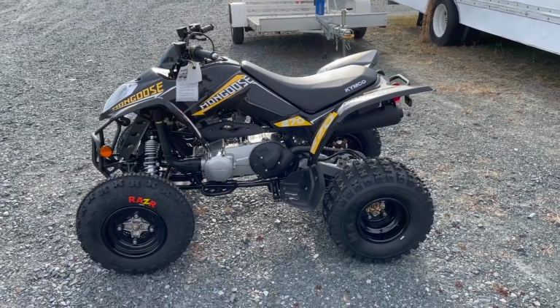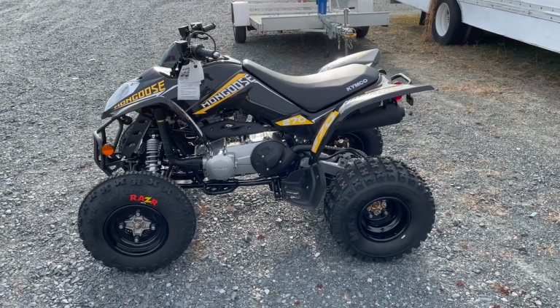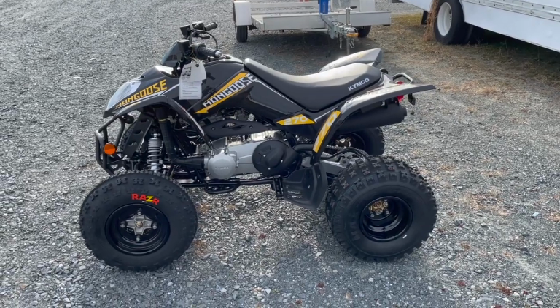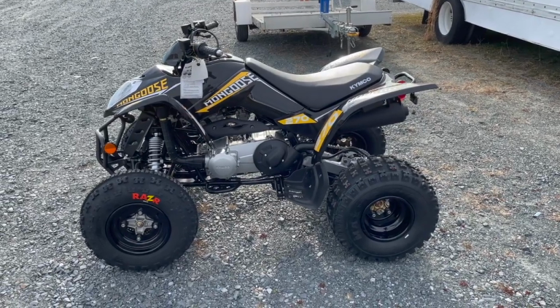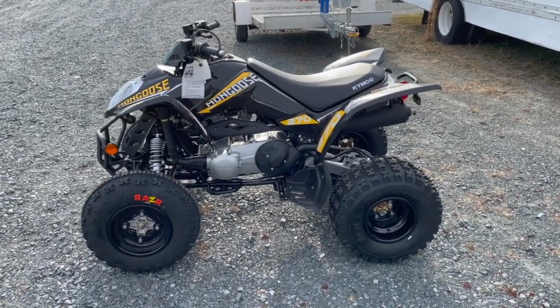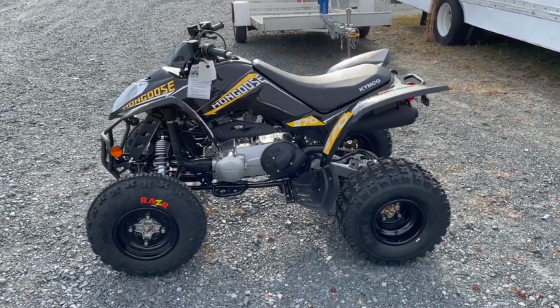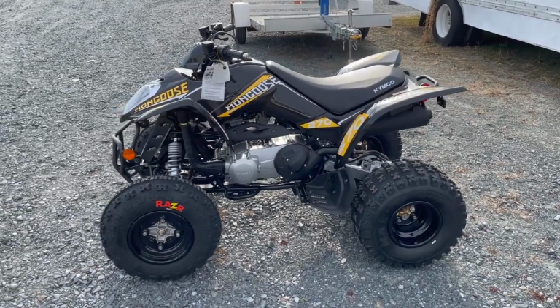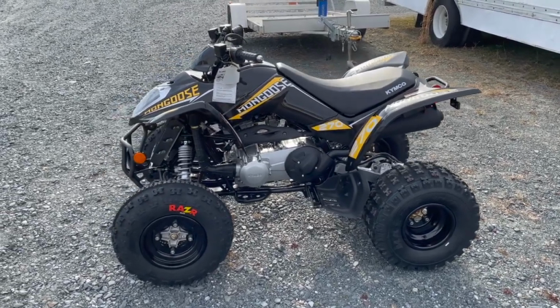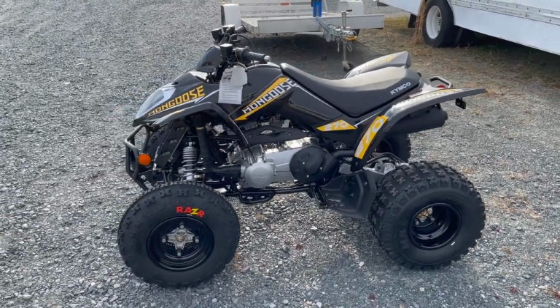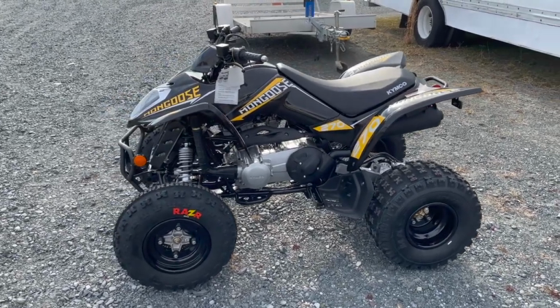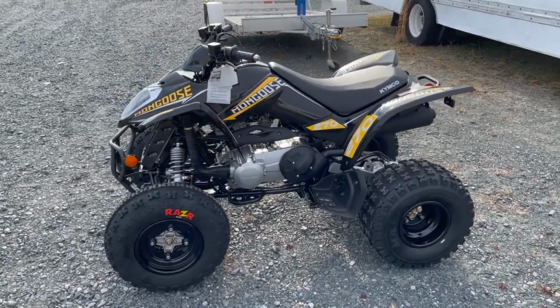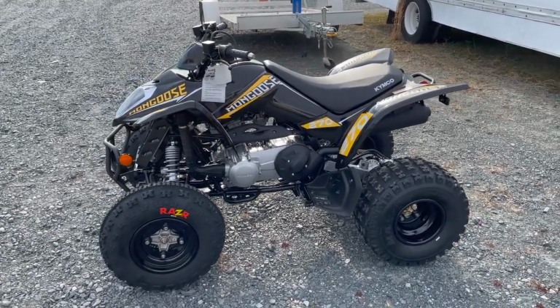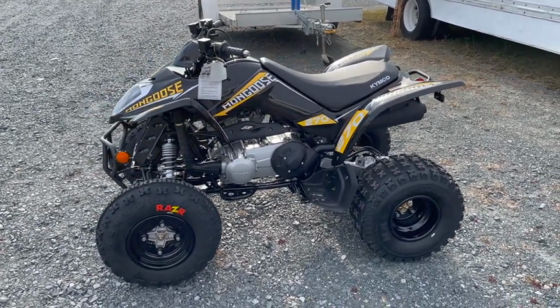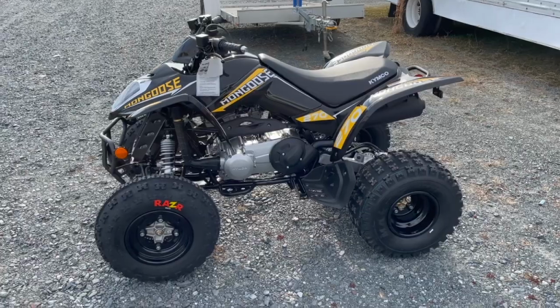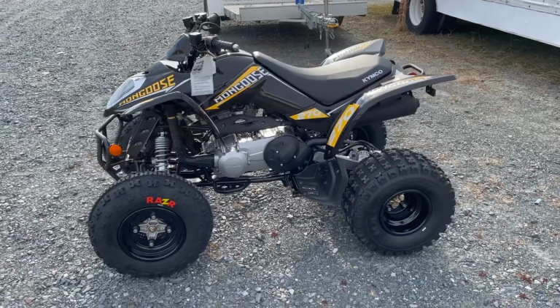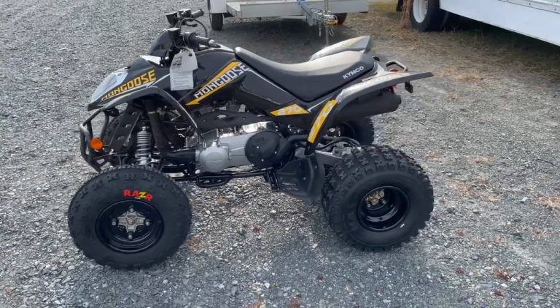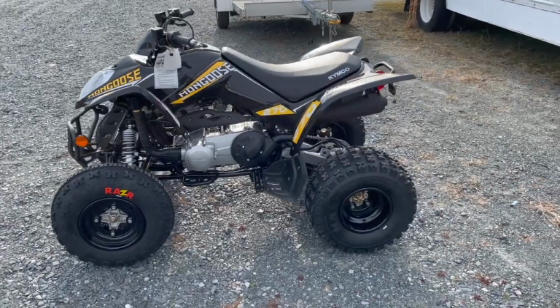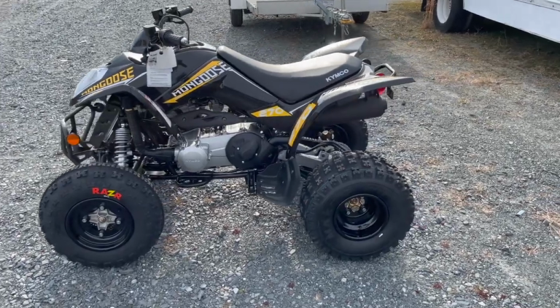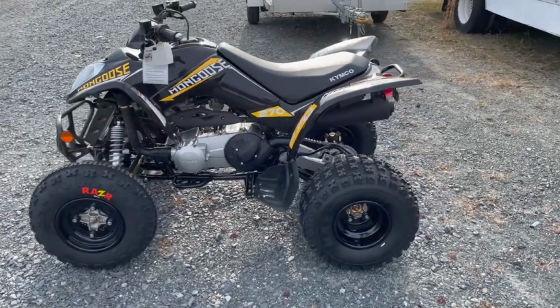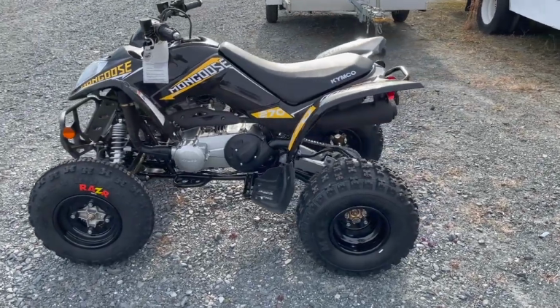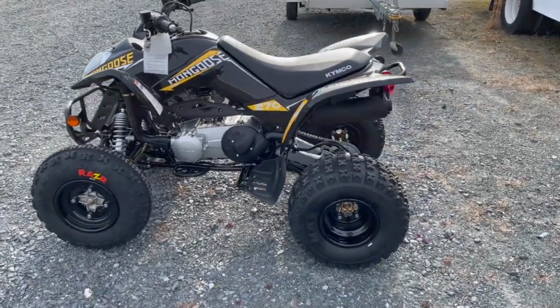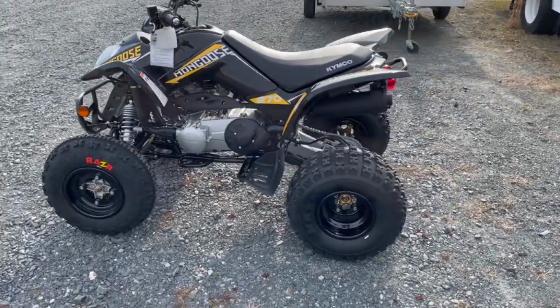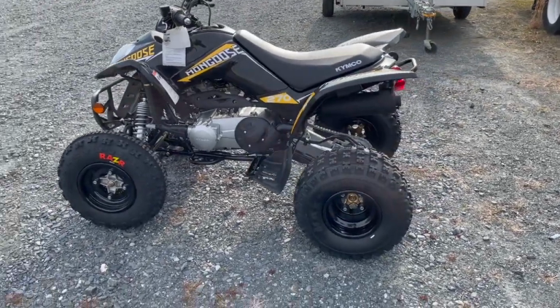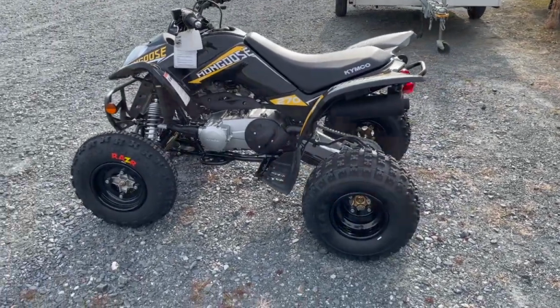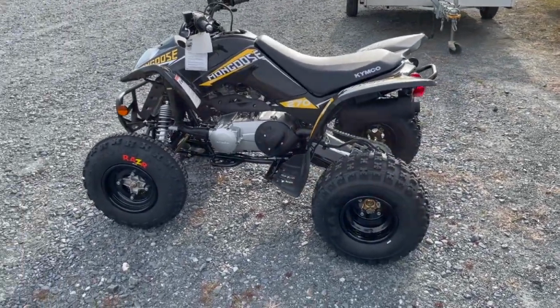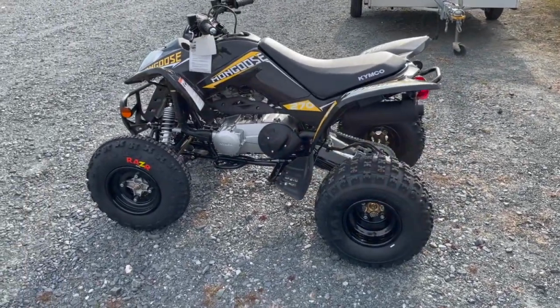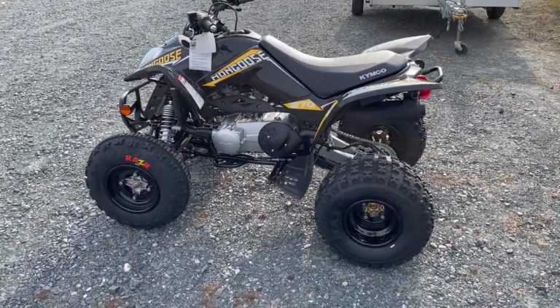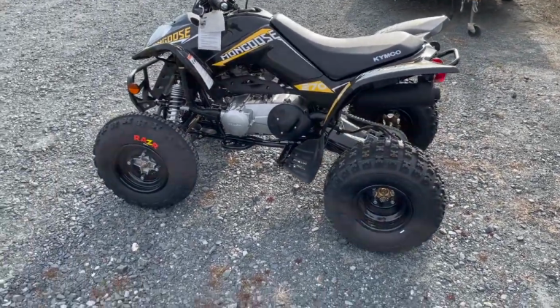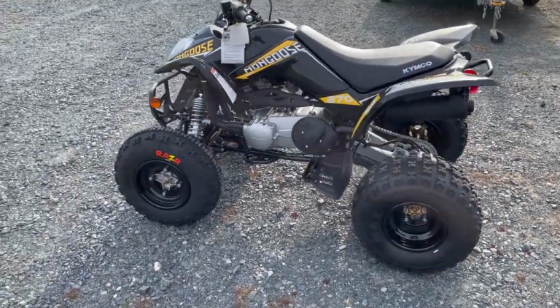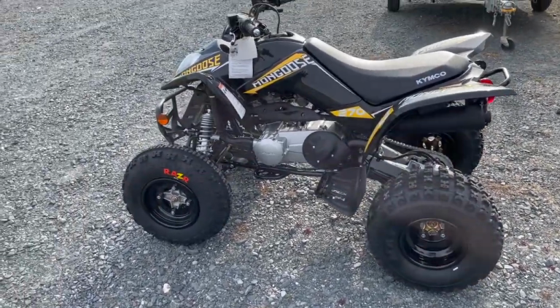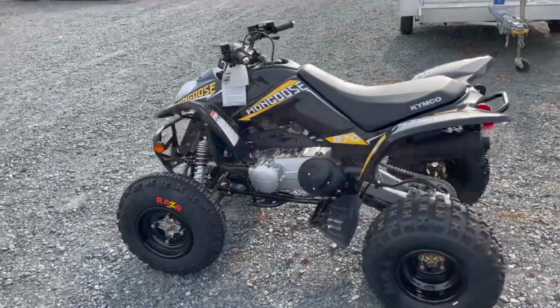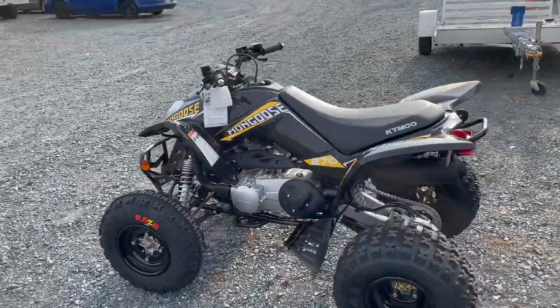Hey everyone, this is John over at Shore Cycles. Today we're looking at the Kimco Mongoose 270 Sport ATV, and this is a 2021 model.